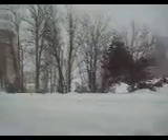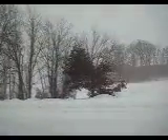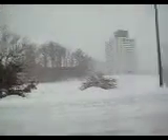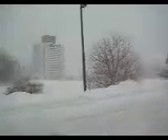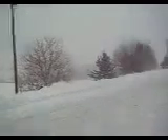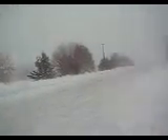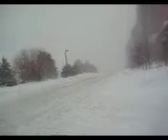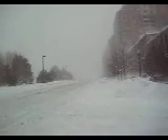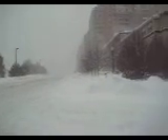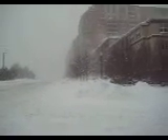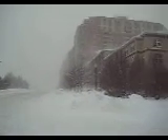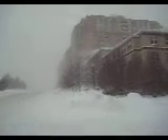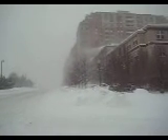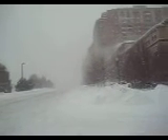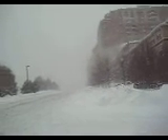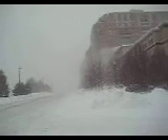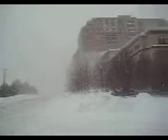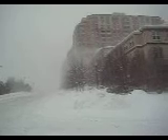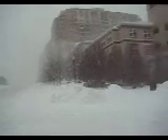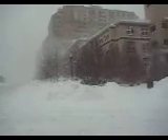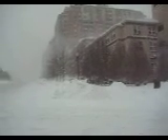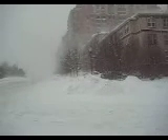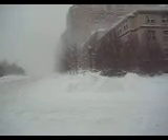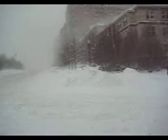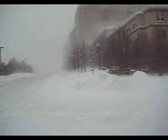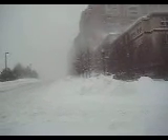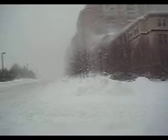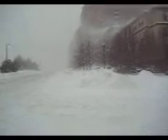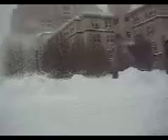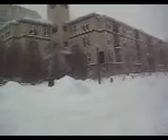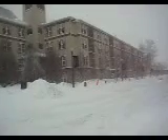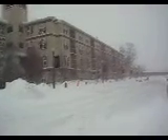The winds keep blowing and we can see the snow blowing off roofs and a little bit of snow coming from the sky. But mostly the fresh snow that has fallen is being blown all over the place. Getting some pretty decent drifts.